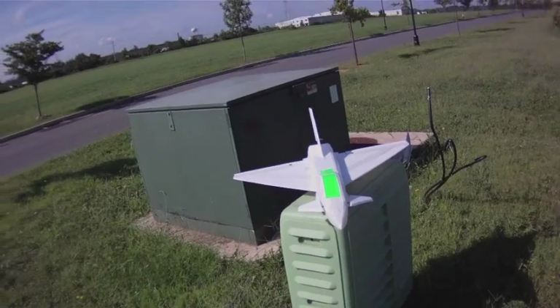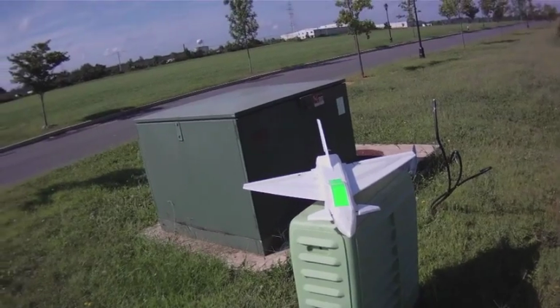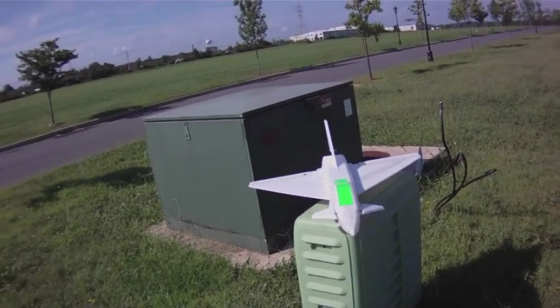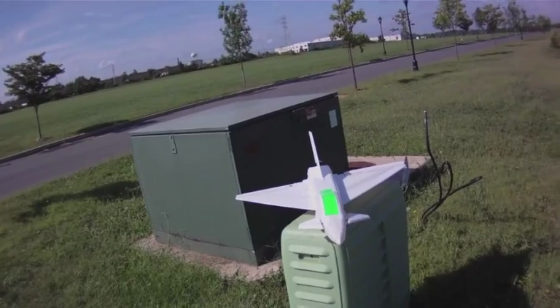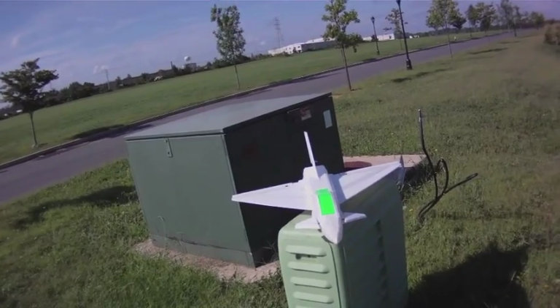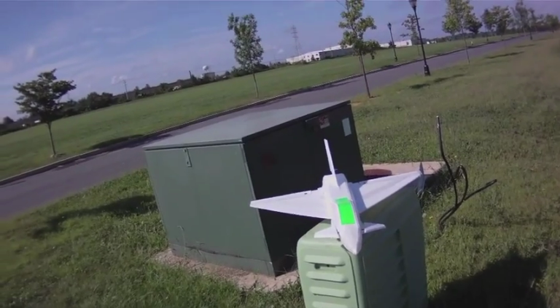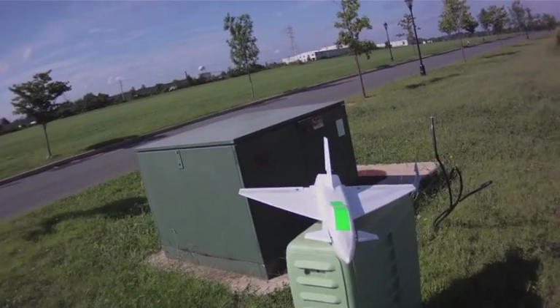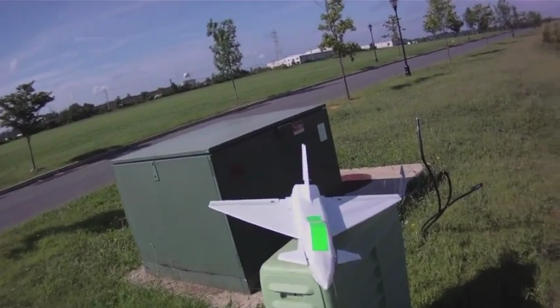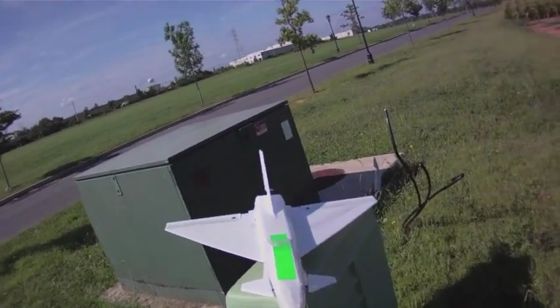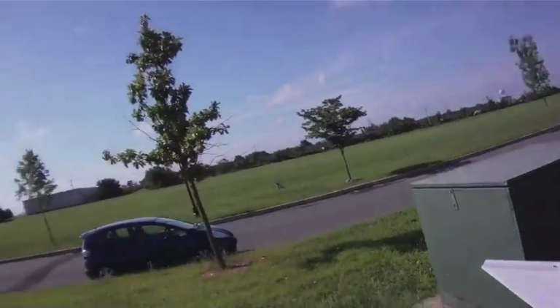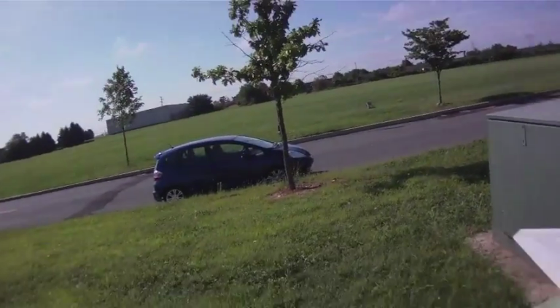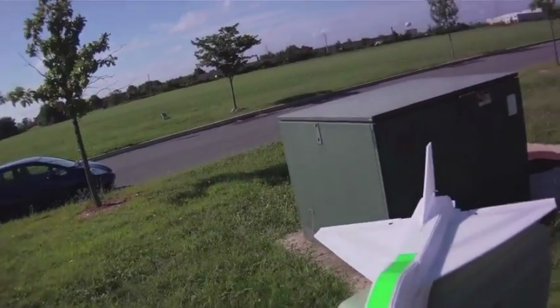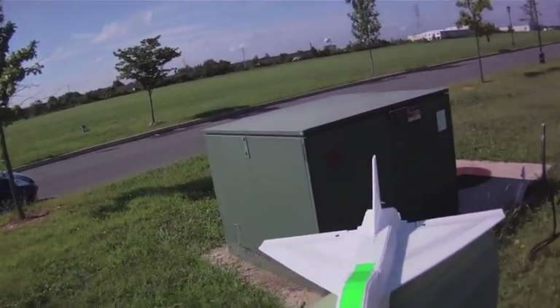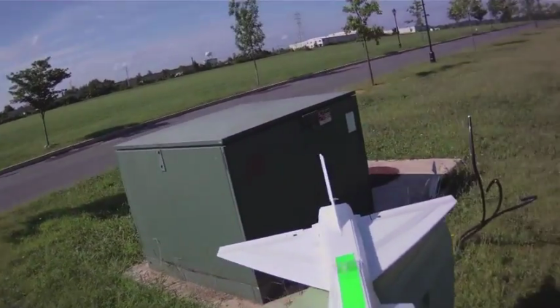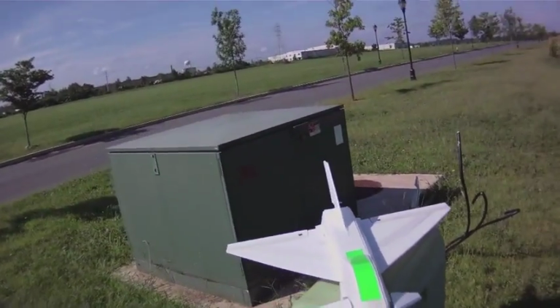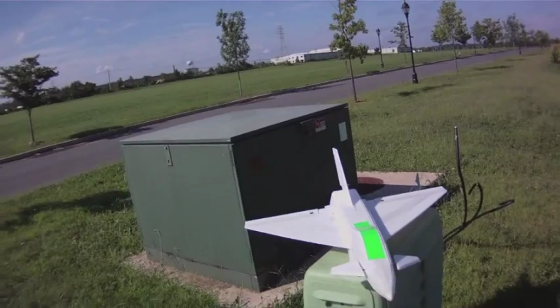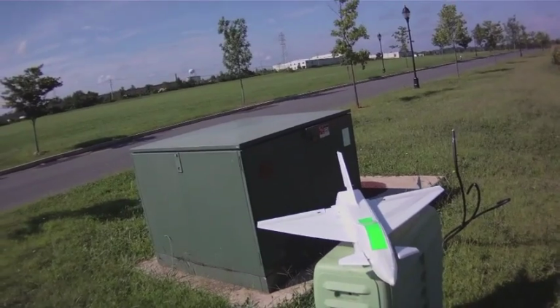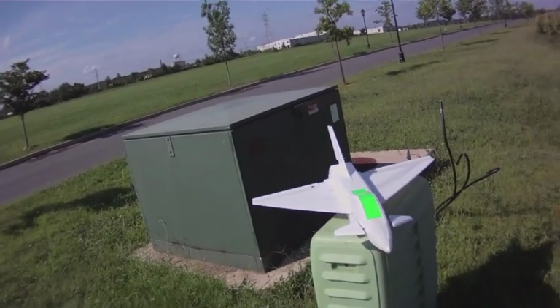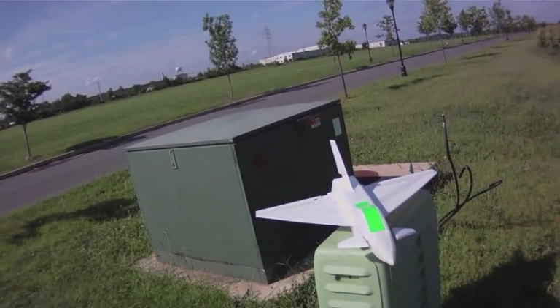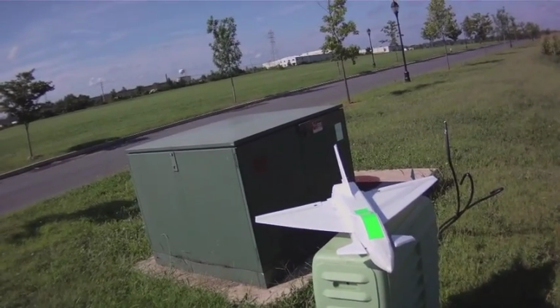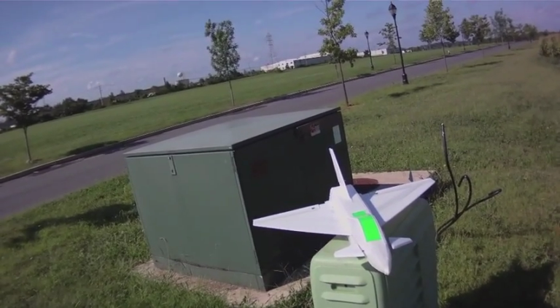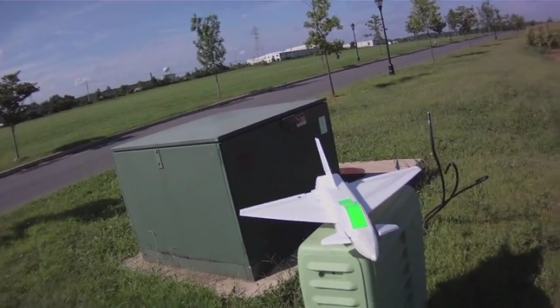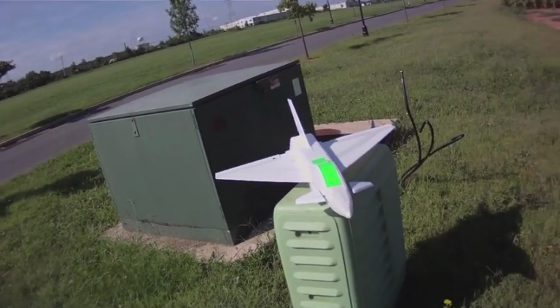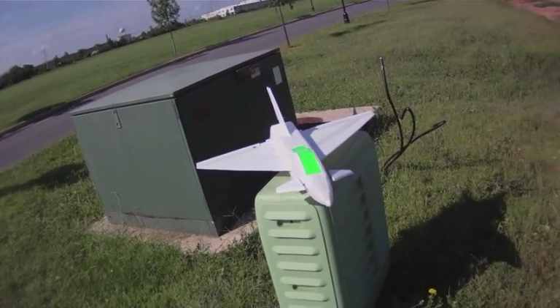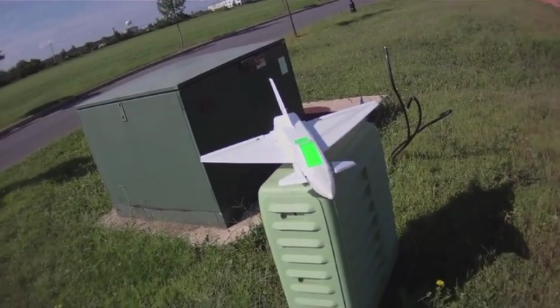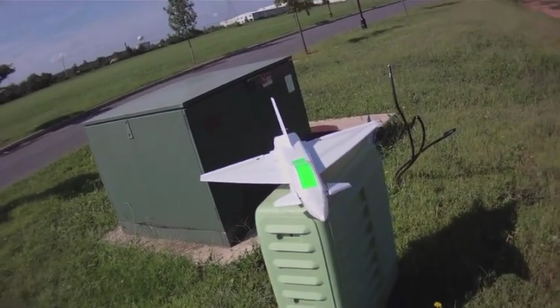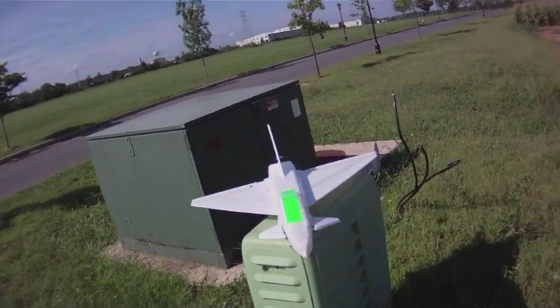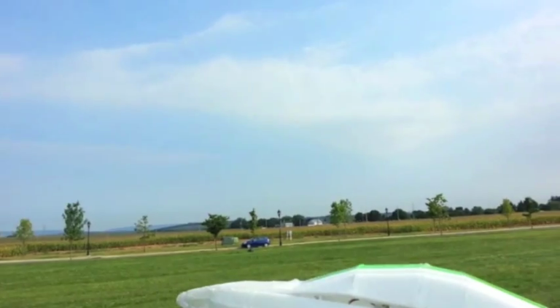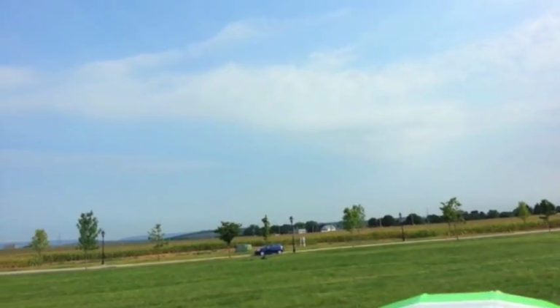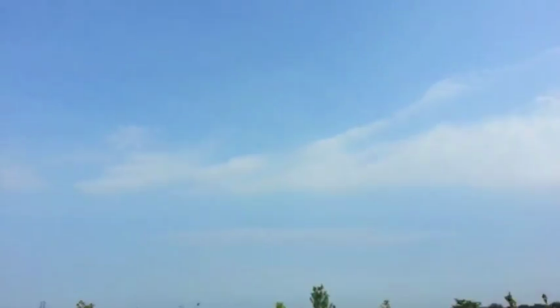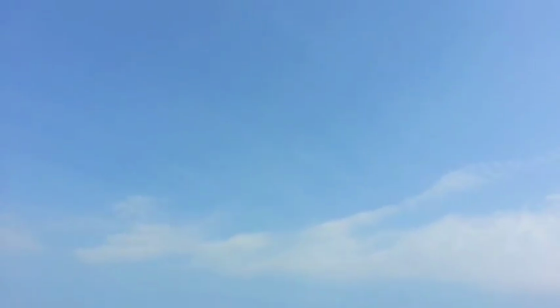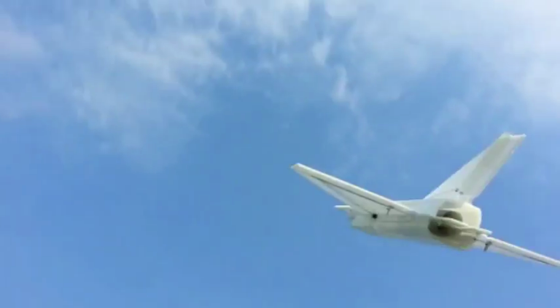All right, Jay — take two. Back out at the field. It's a nice day, a little bit breezy. But I don't care about the wind as long as the plane is not going to cut out on me.